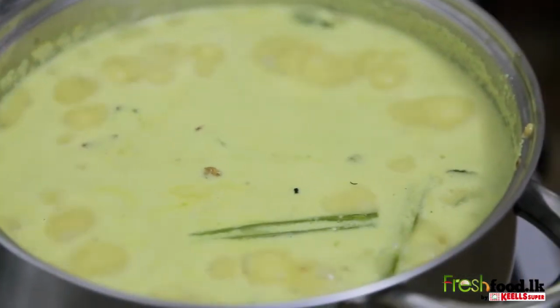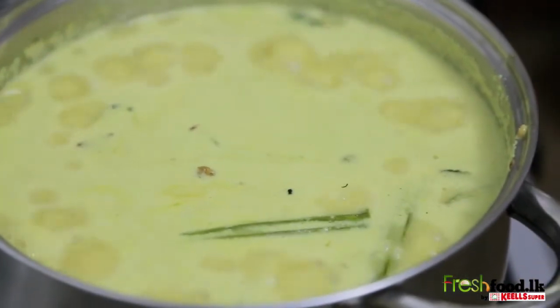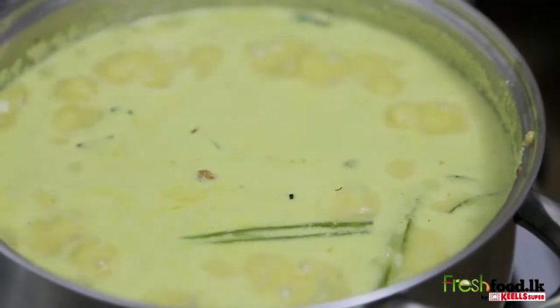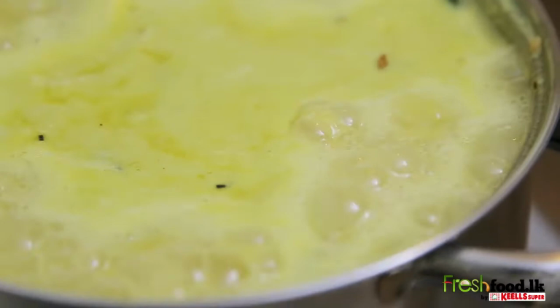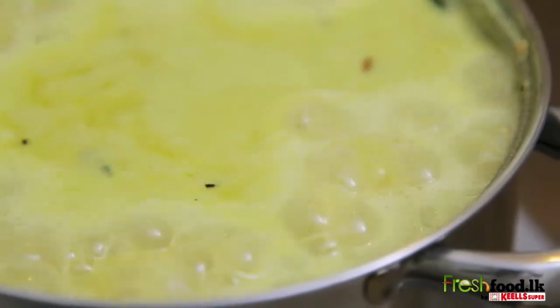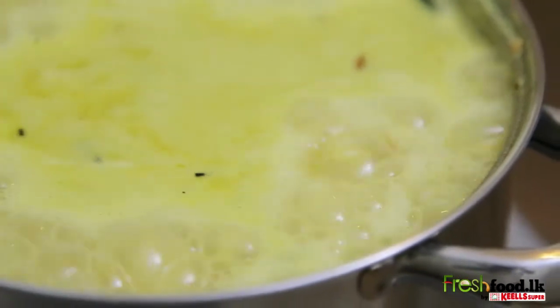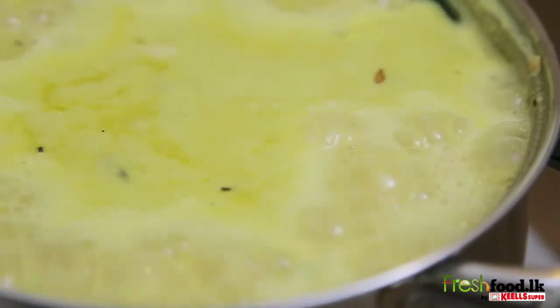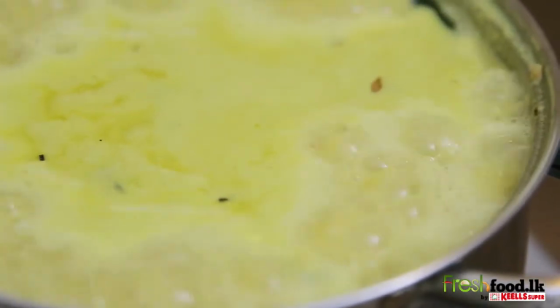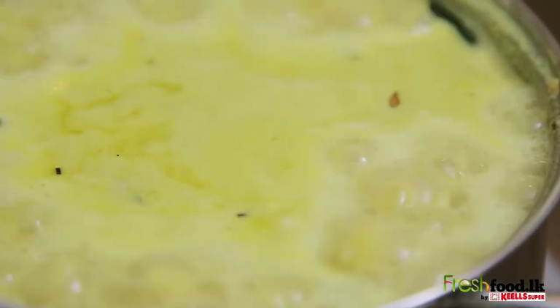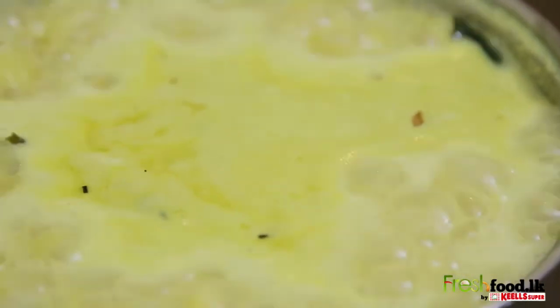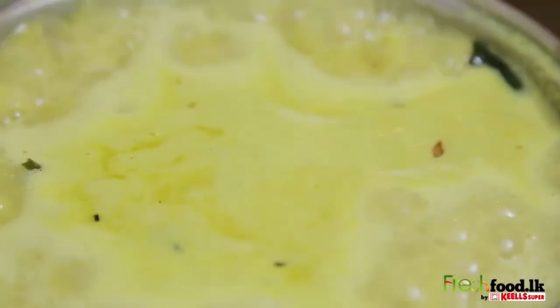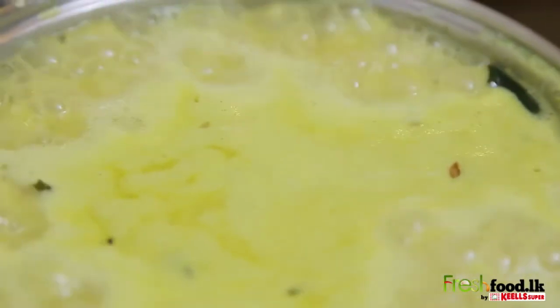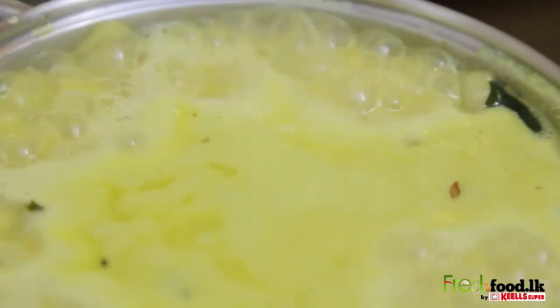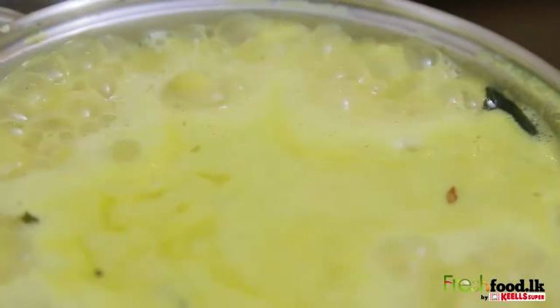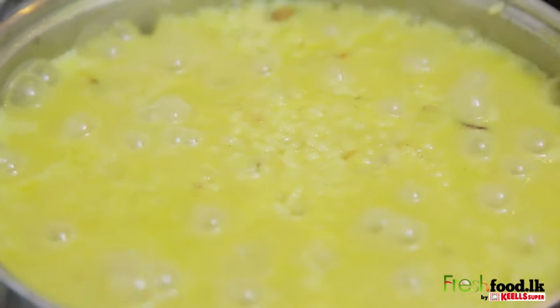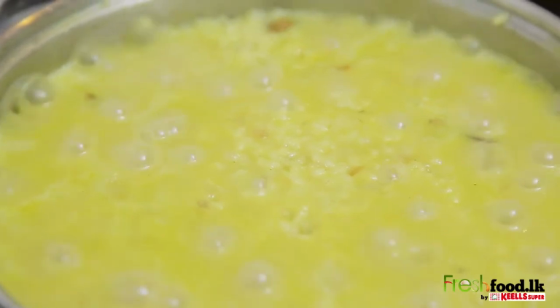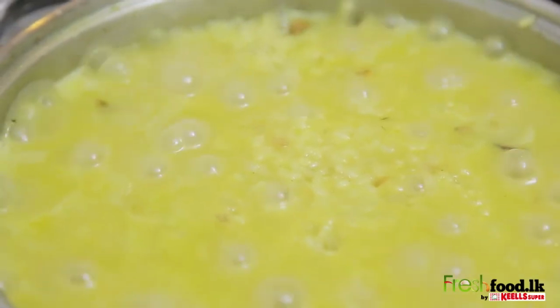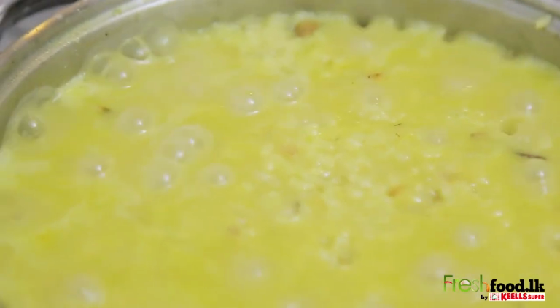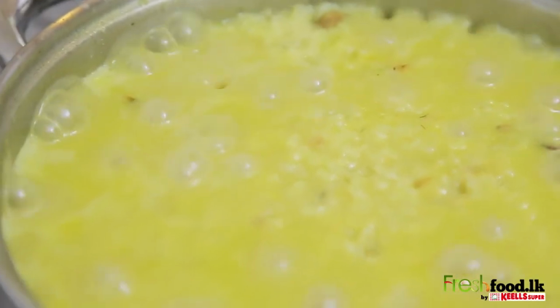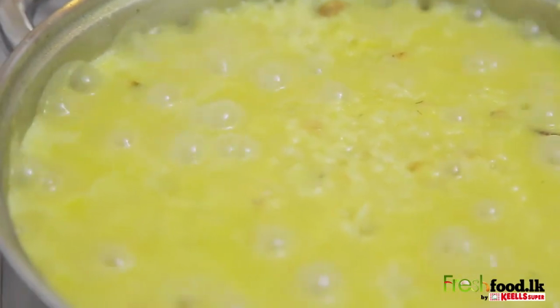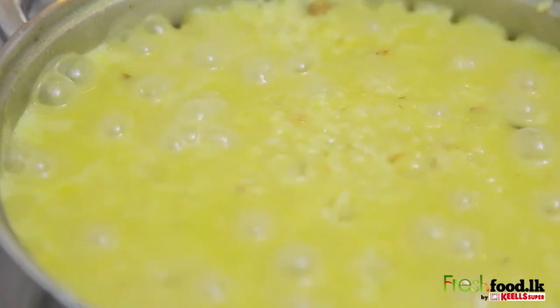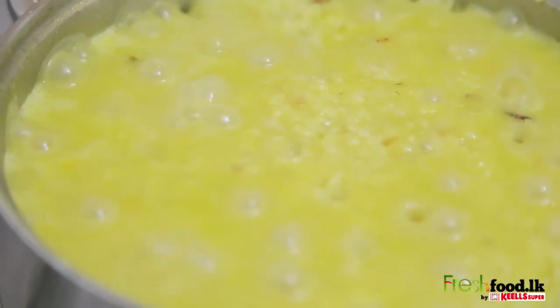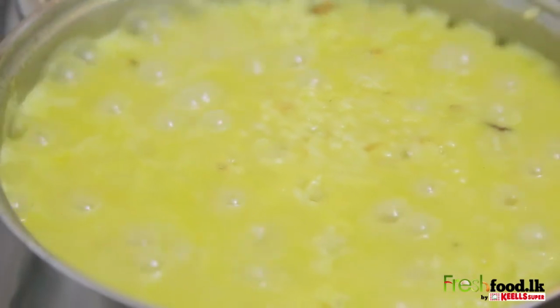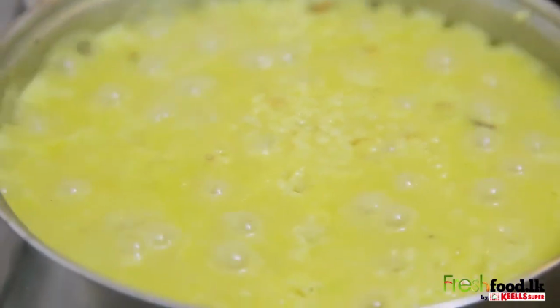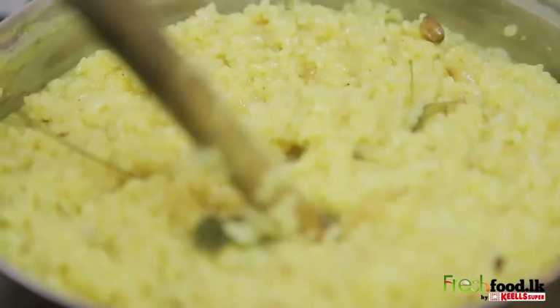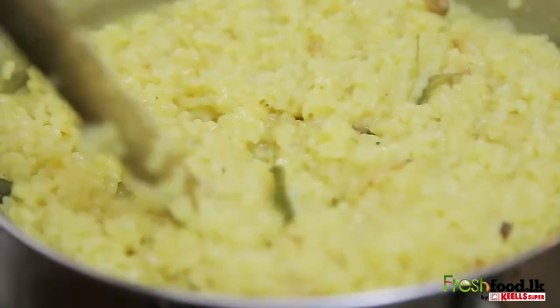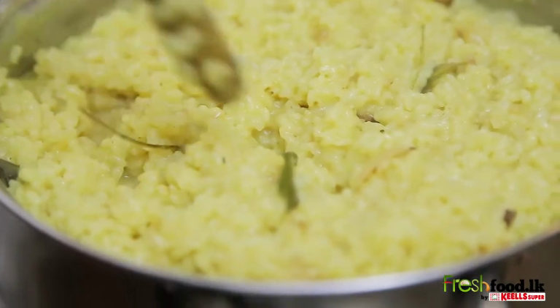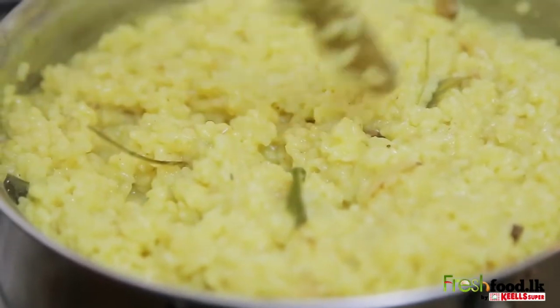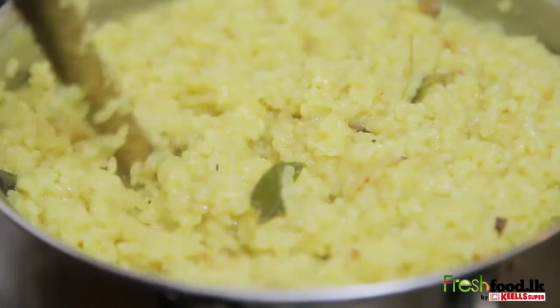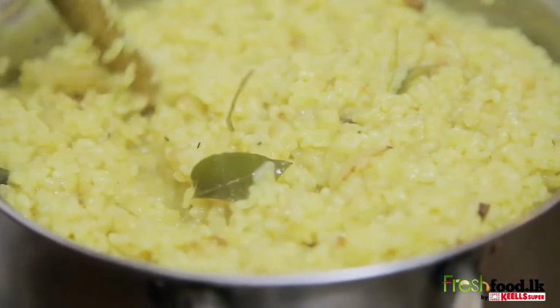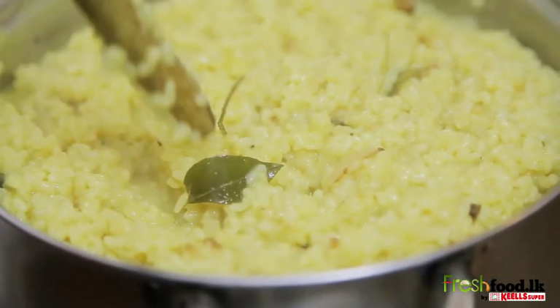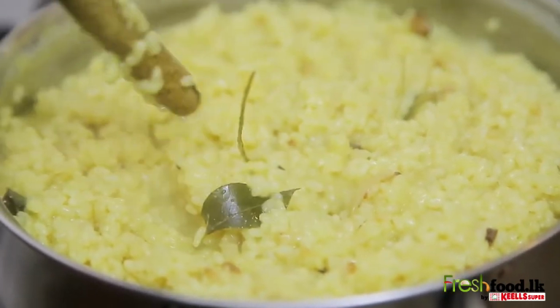Leave it to boil until the water level comes down to the level of the boiling rice. Lower the flame, stir it up and leave it on the fire till it's cooked.